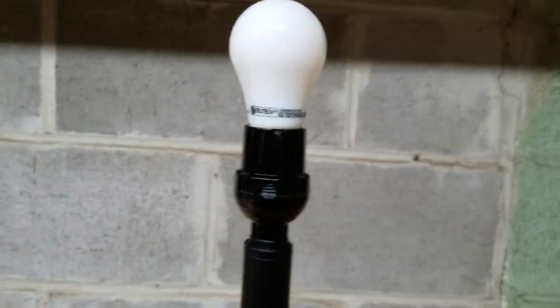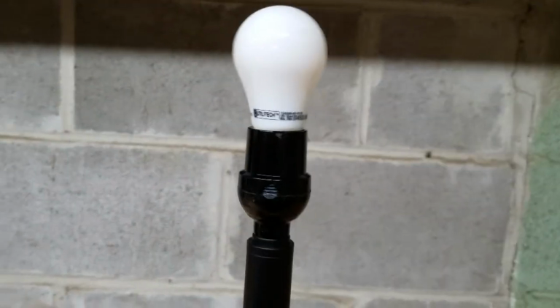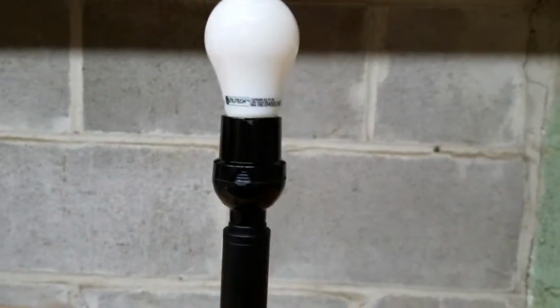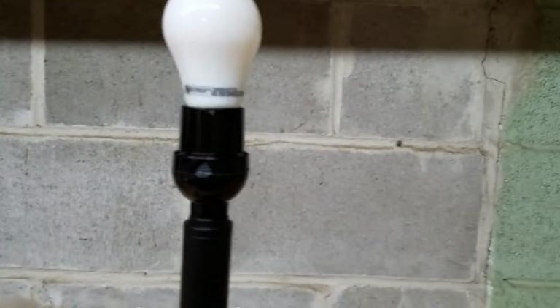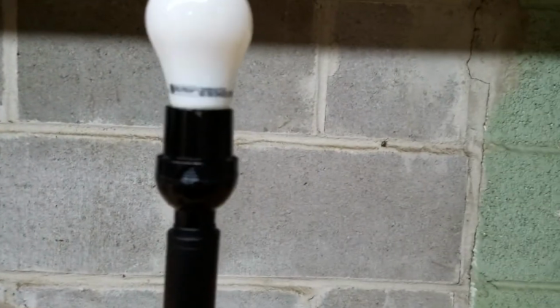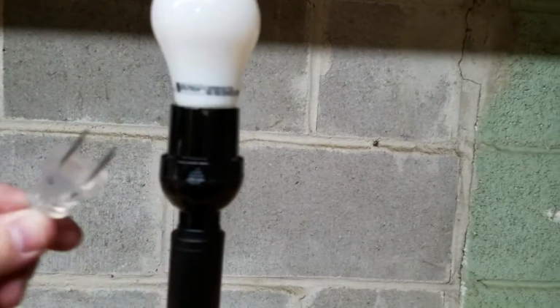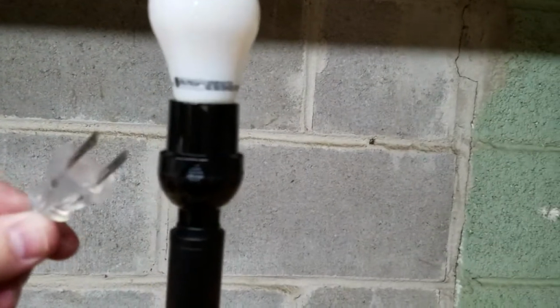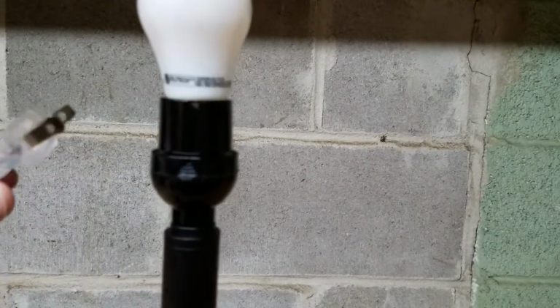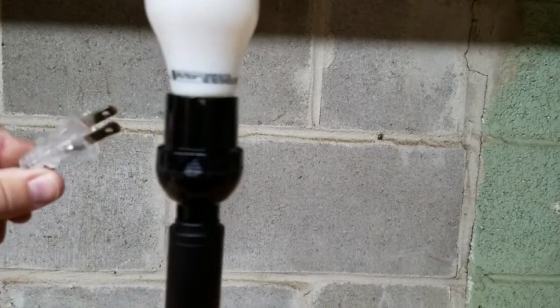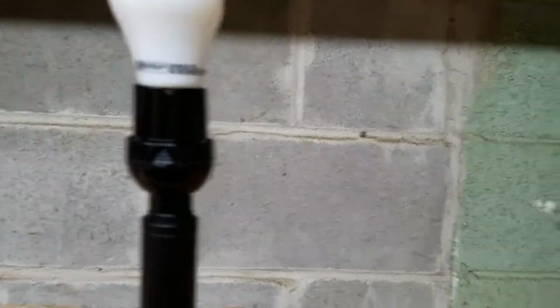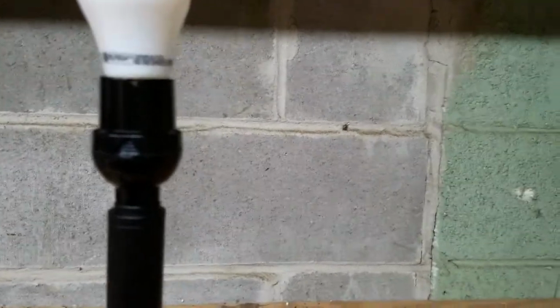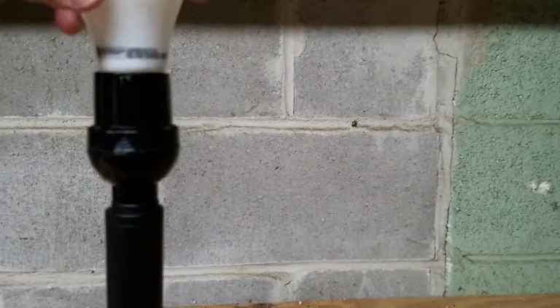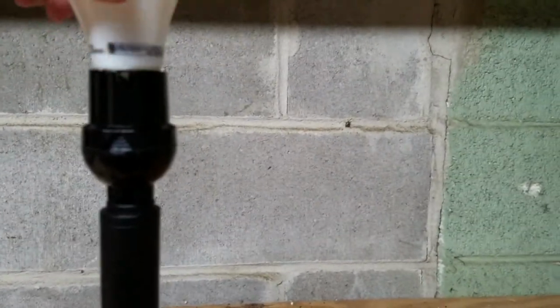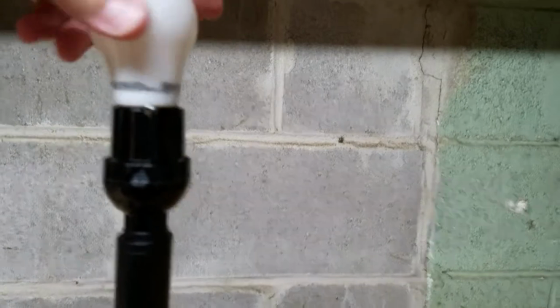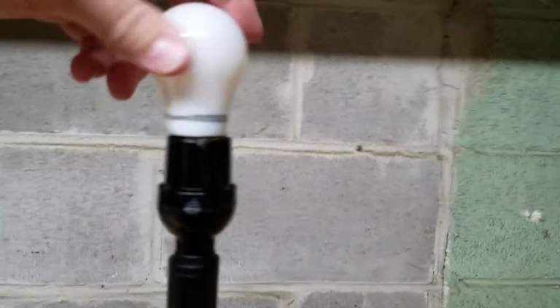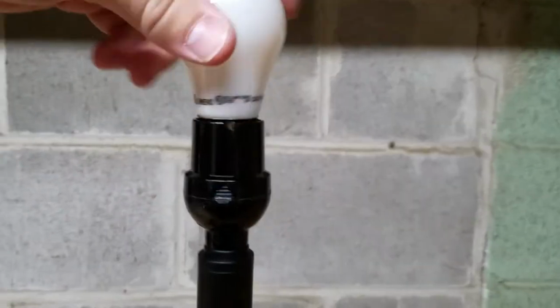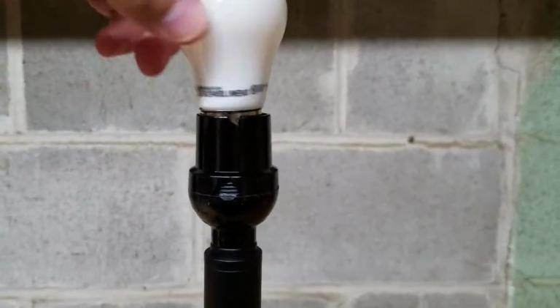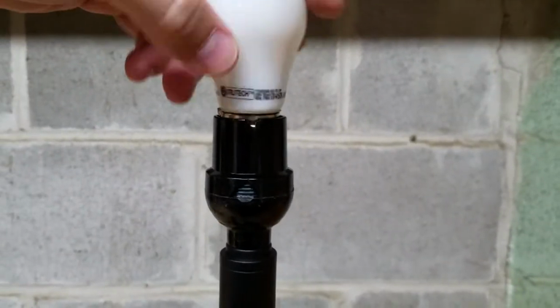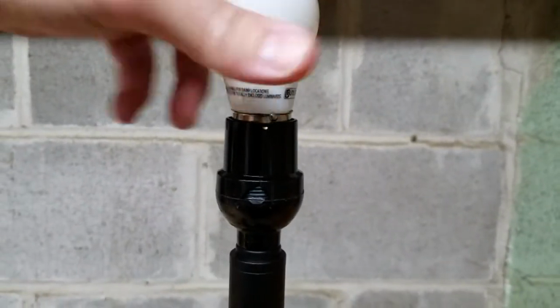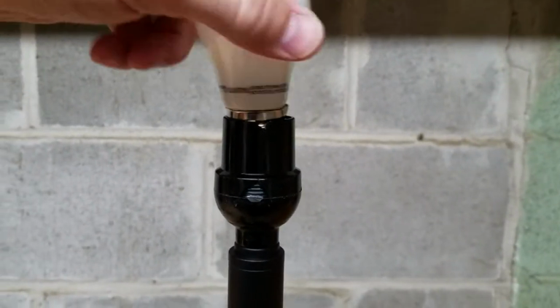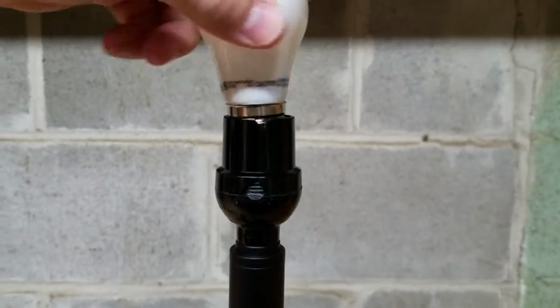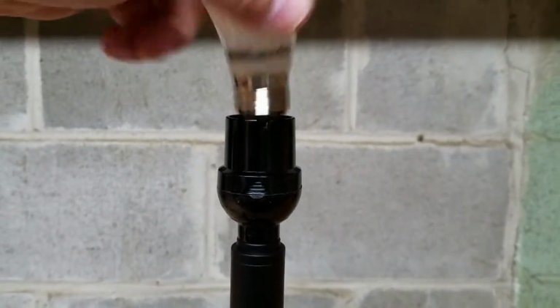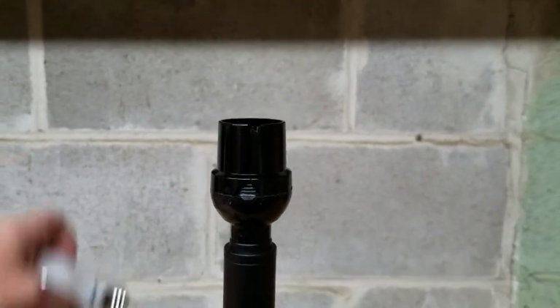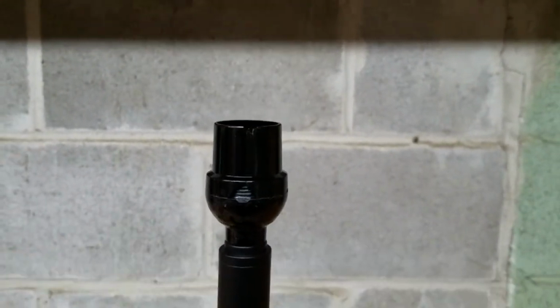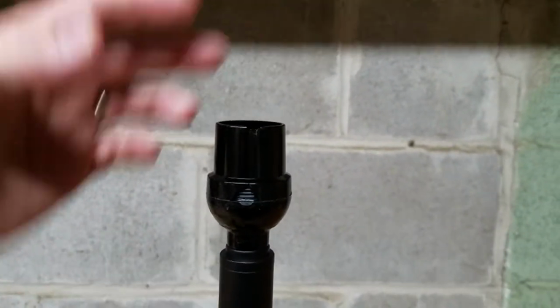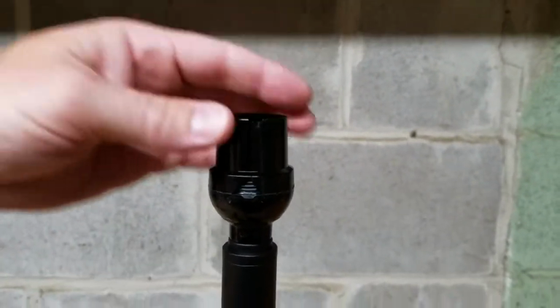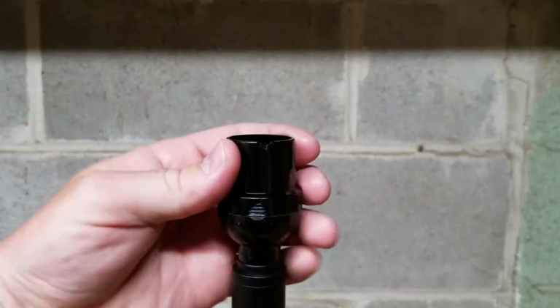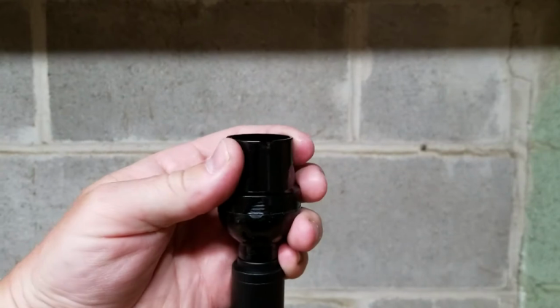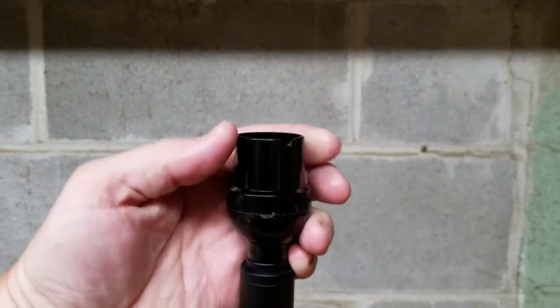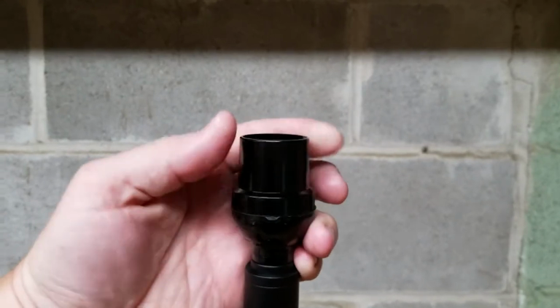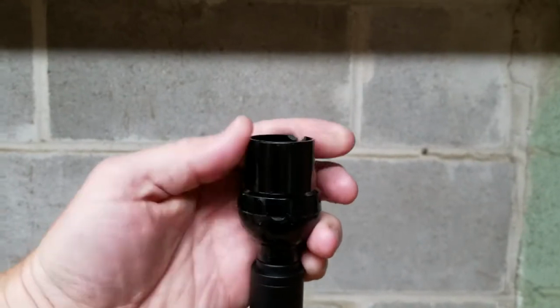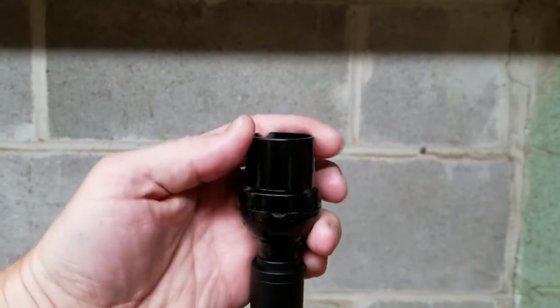First you want to make sure that your lamp is unplugged, and then all you have to do is remove the bulb and then remove this part of the socket.